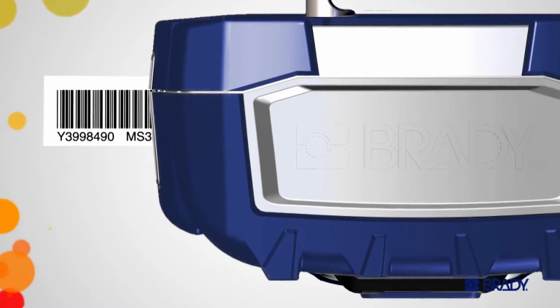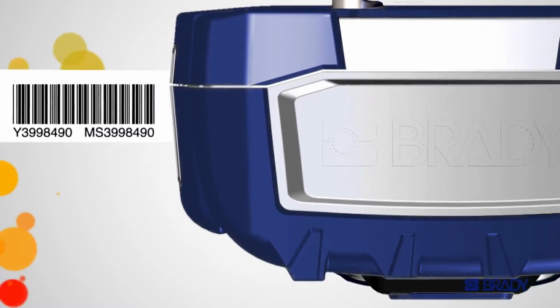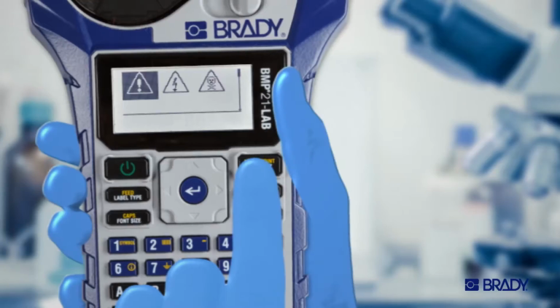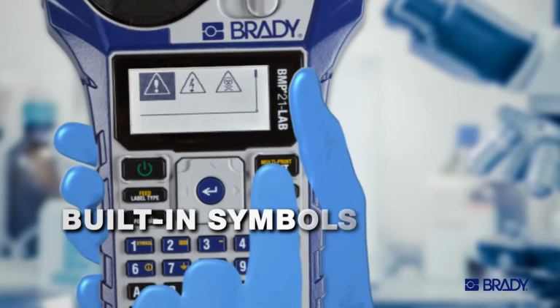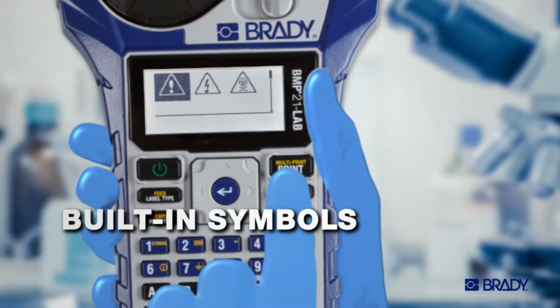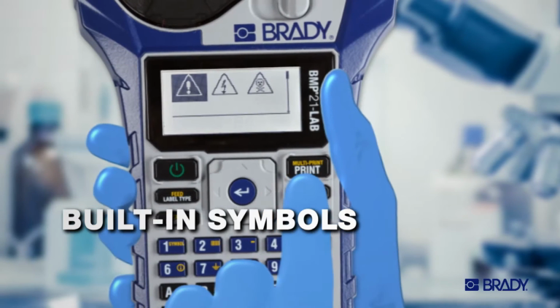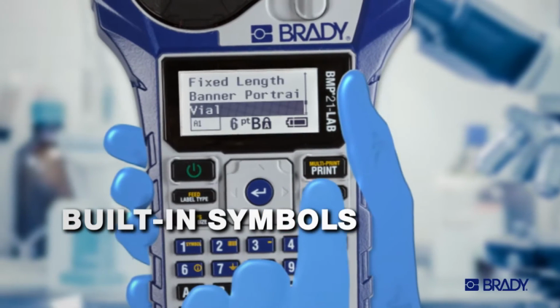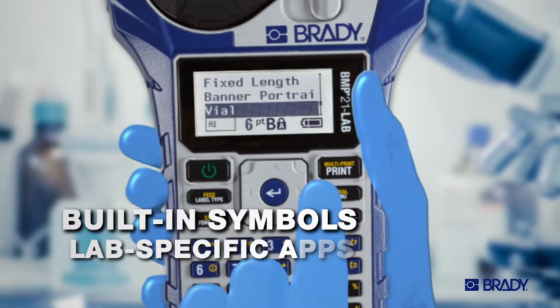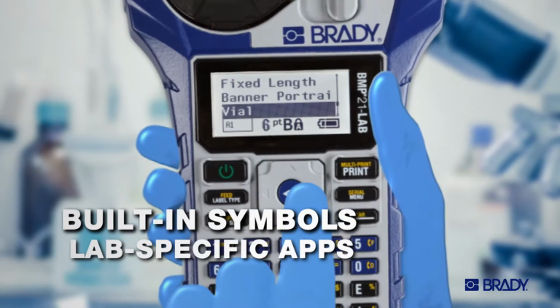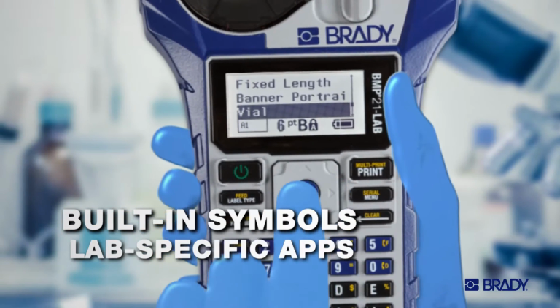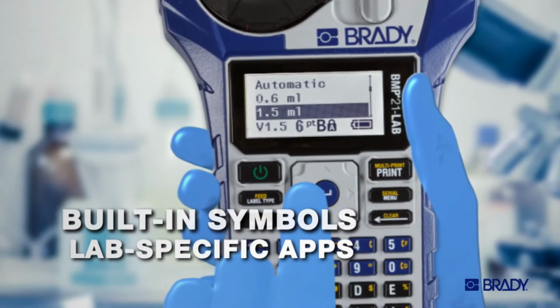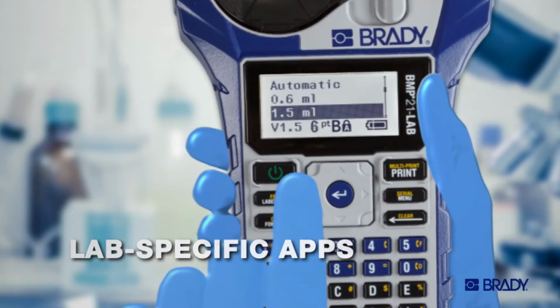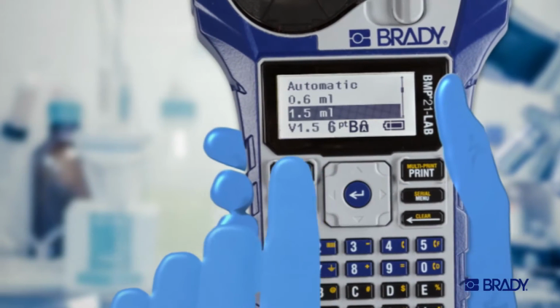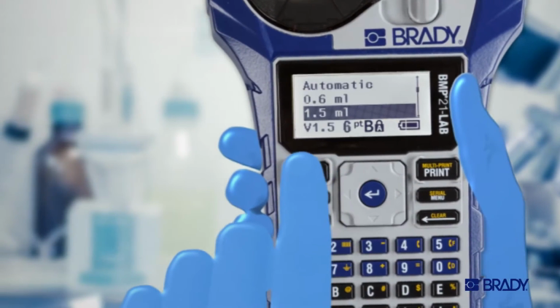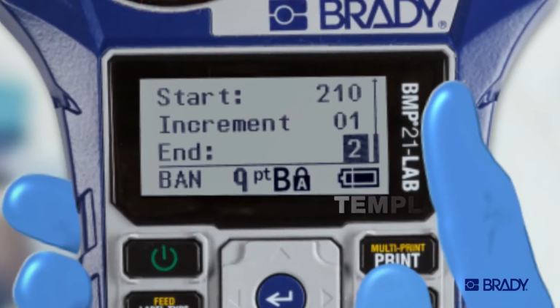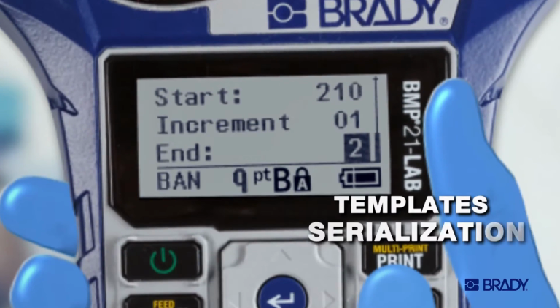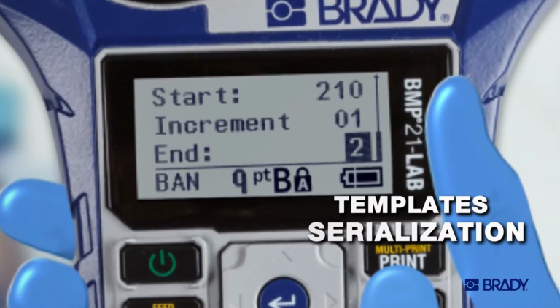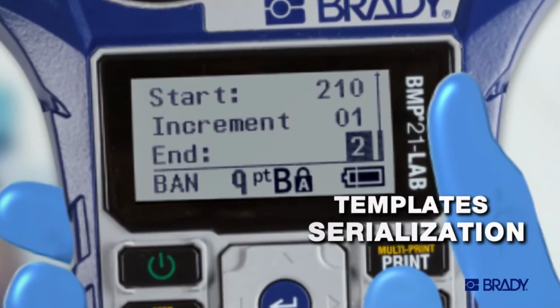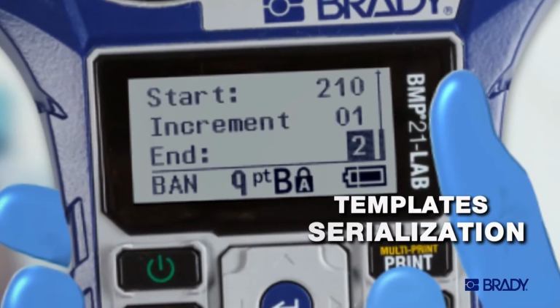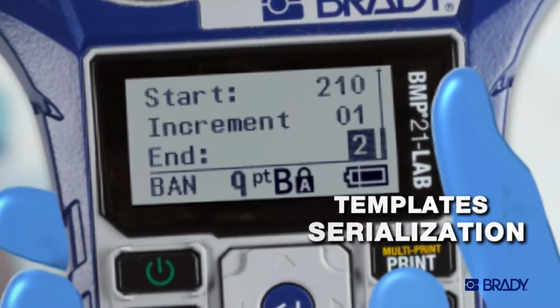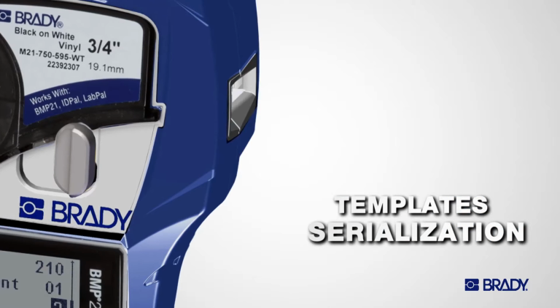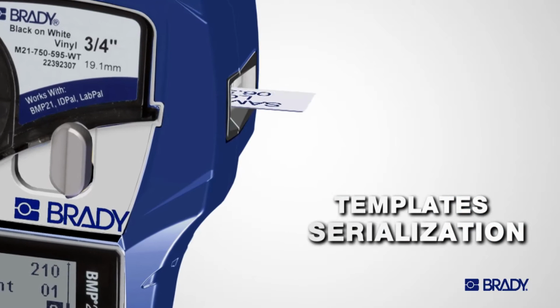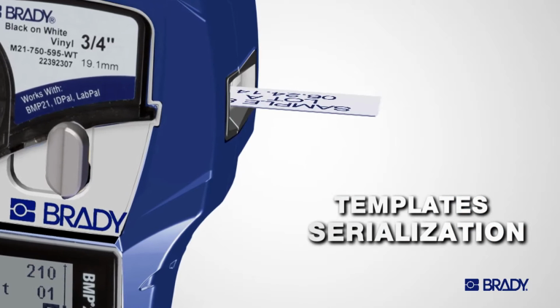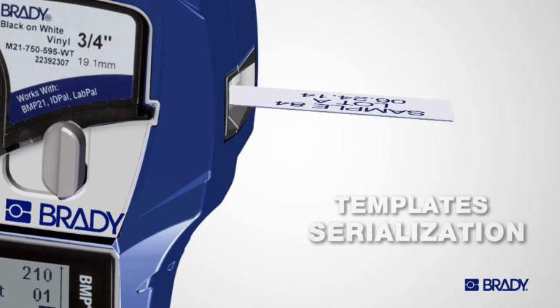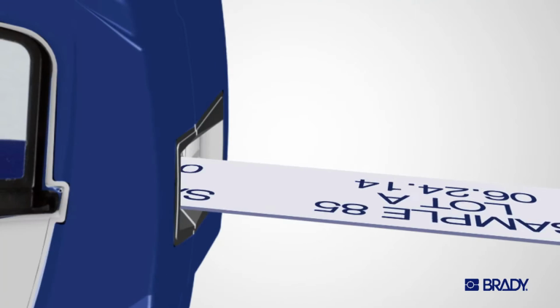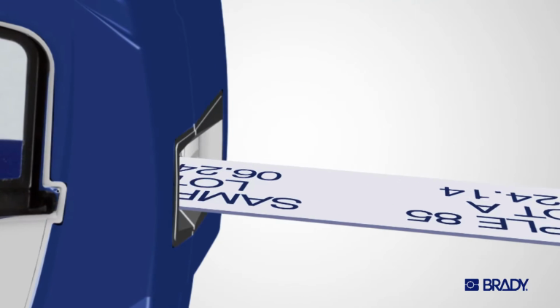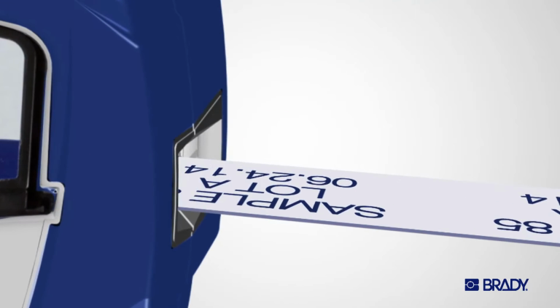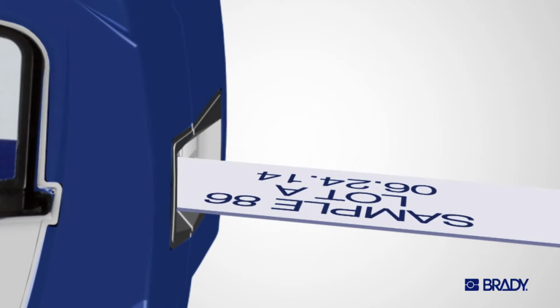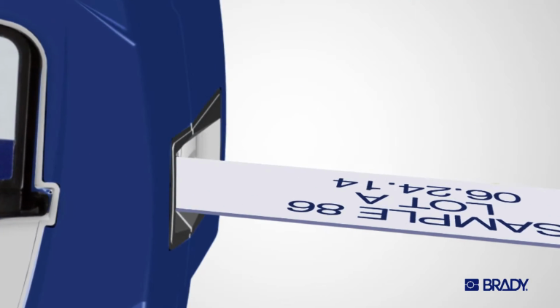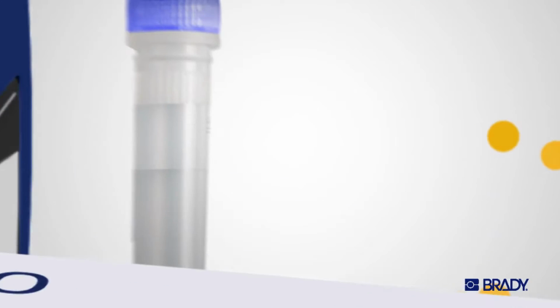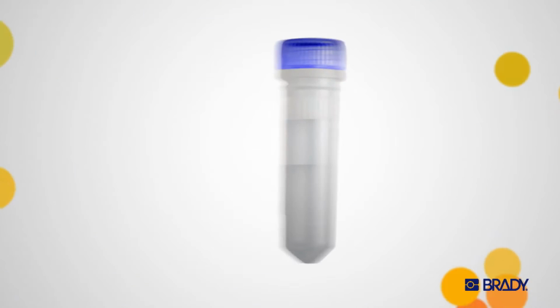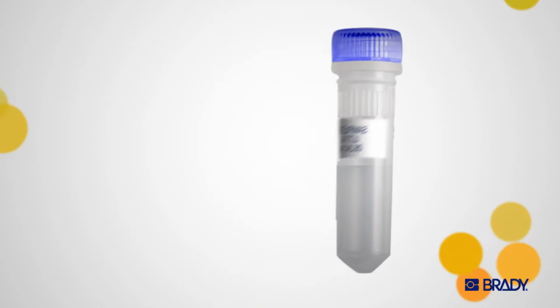With built-in symbols, lab-specific apps, and templates like these for fast, accurate serialization, you'll never lose data, and you'll never use a pen again.